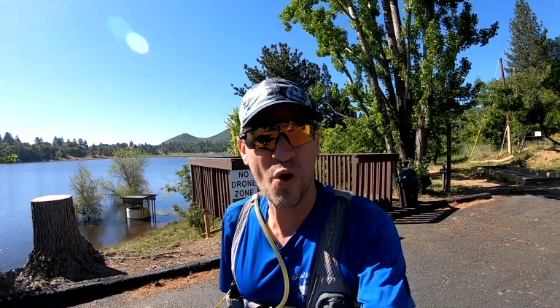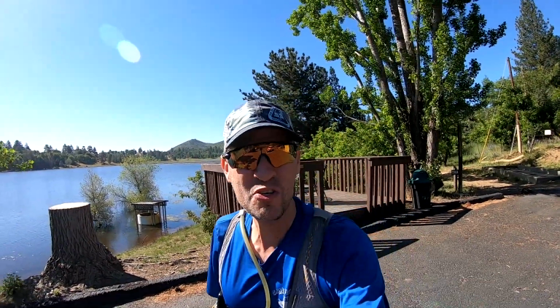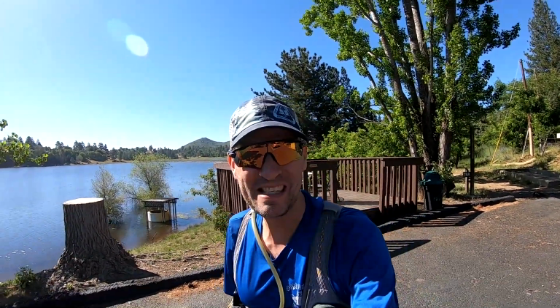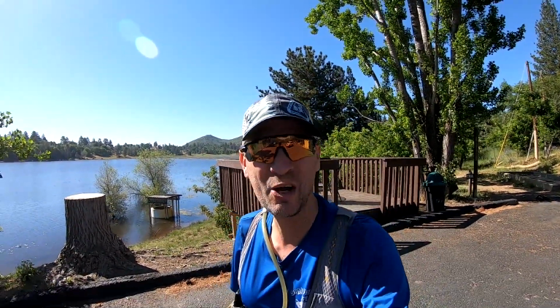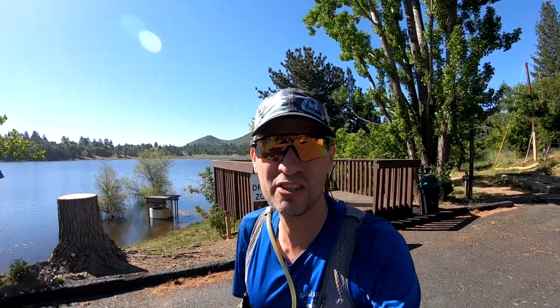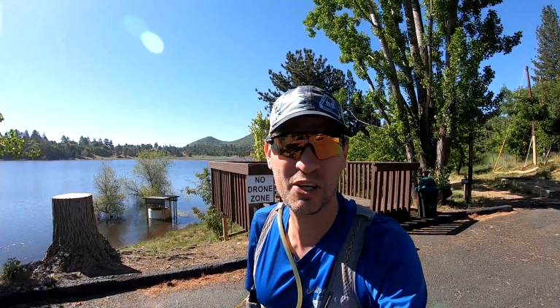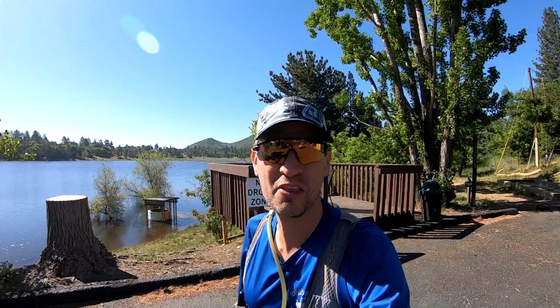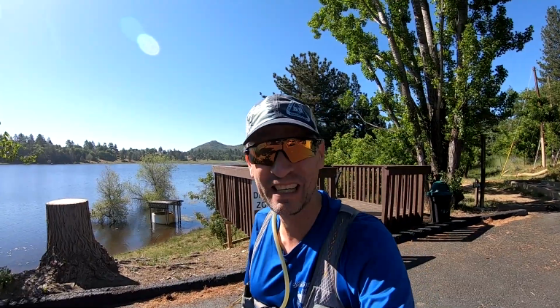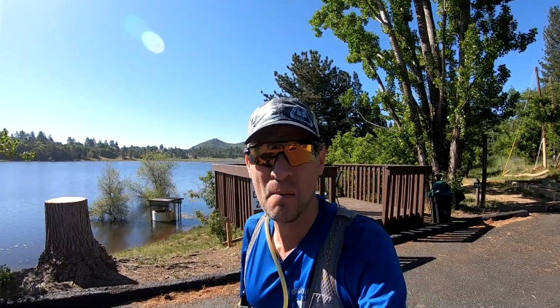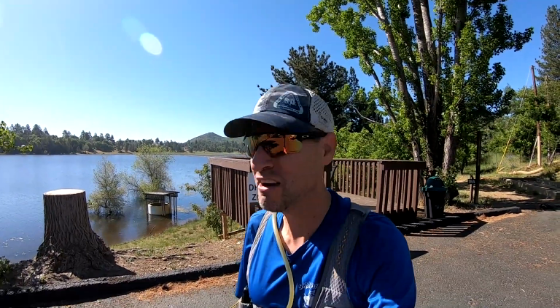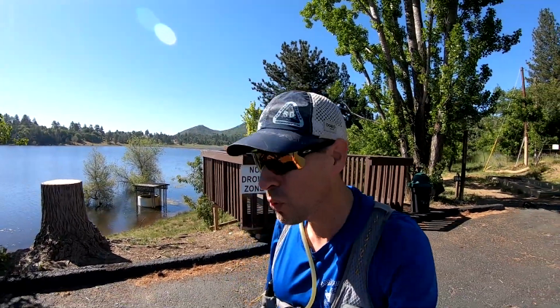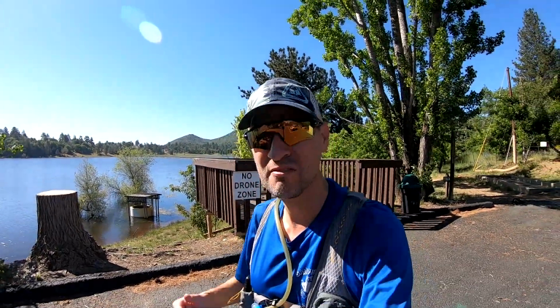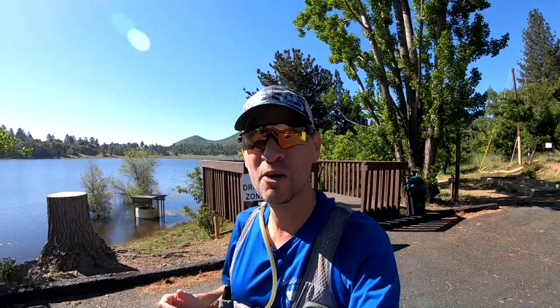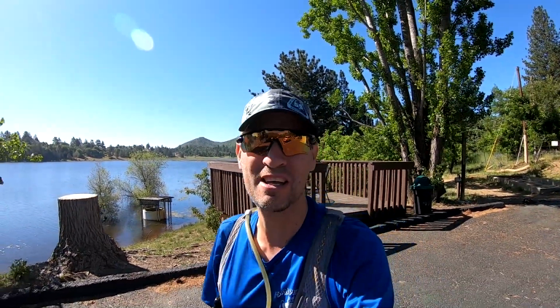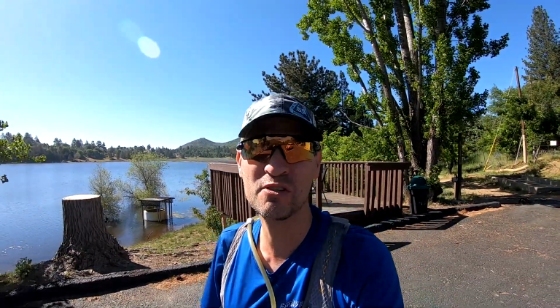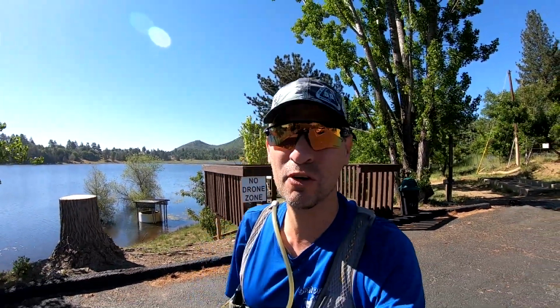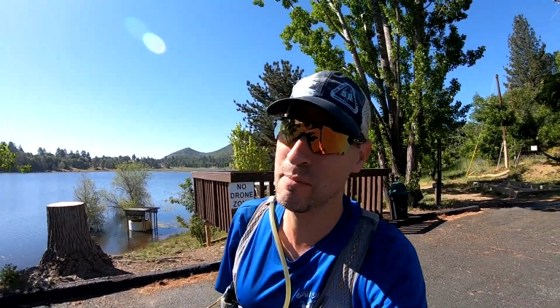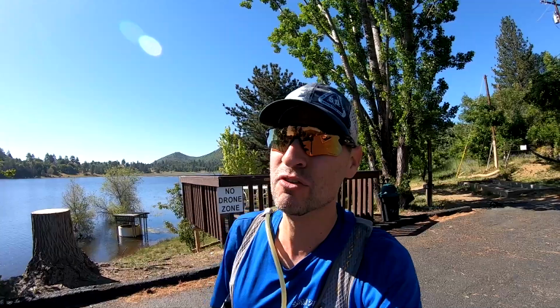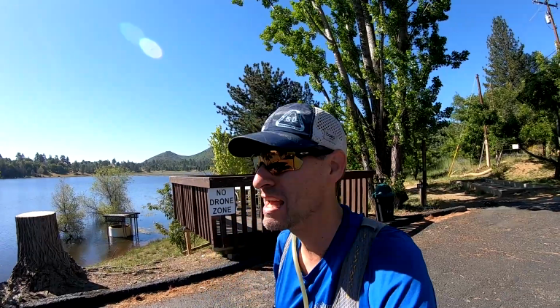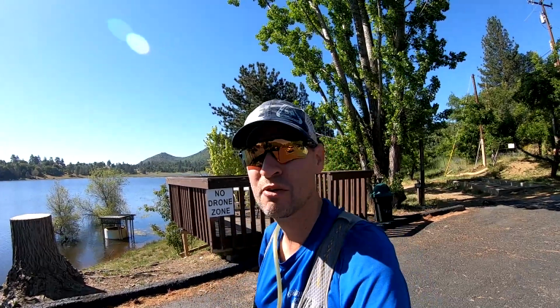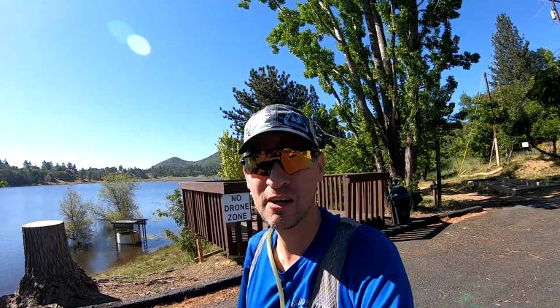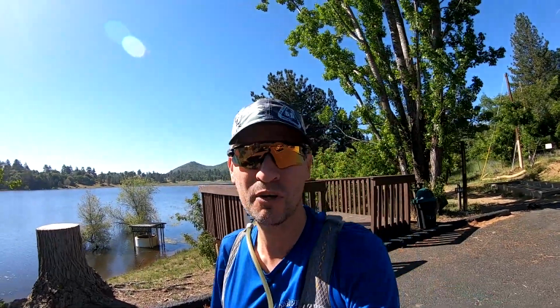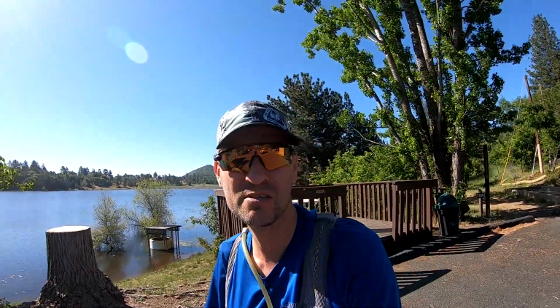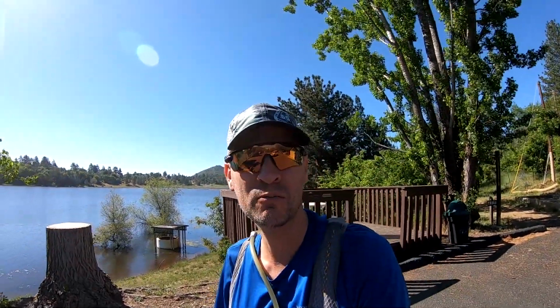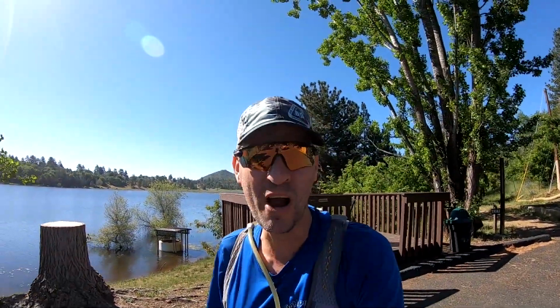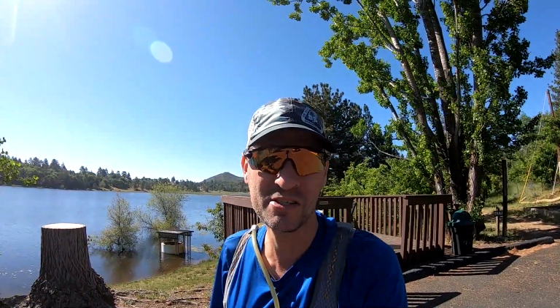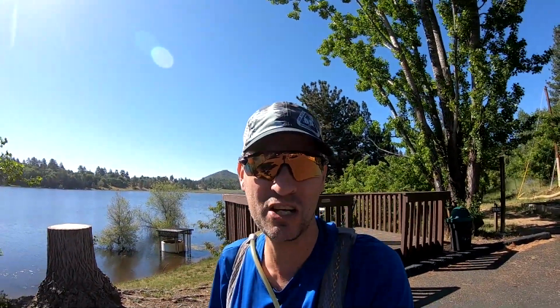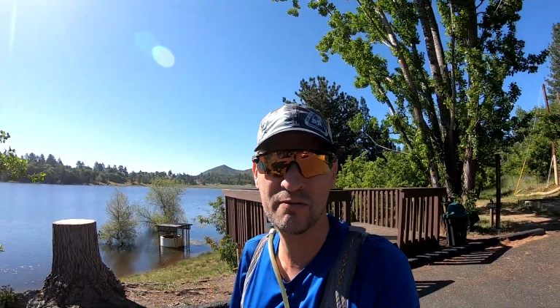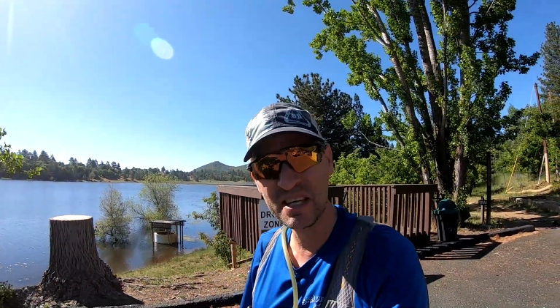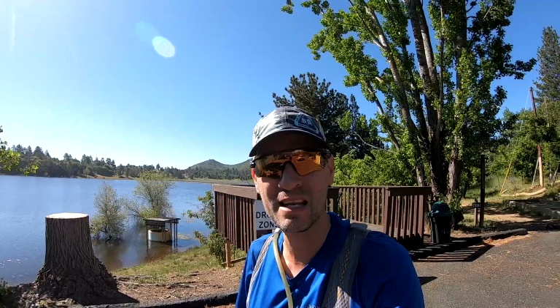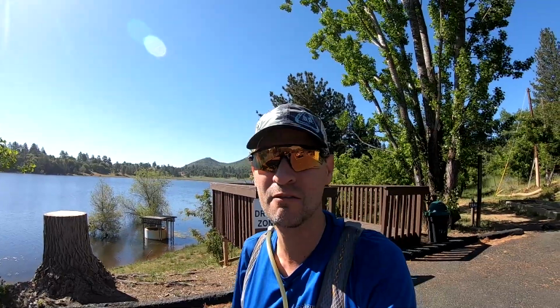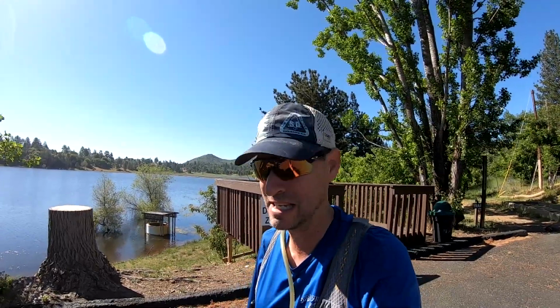Welcome to the San Diego 100 2023 modified course video. As most of you have heard, we had a bunch of rain in San Diego this year, which is requiring us to change the beginning and ending of the race.